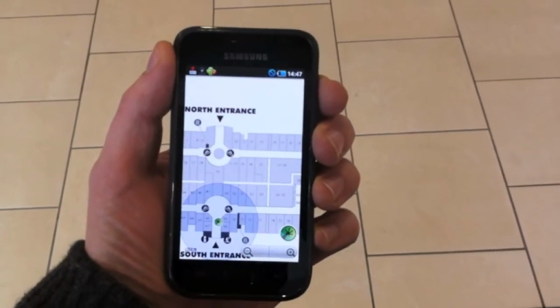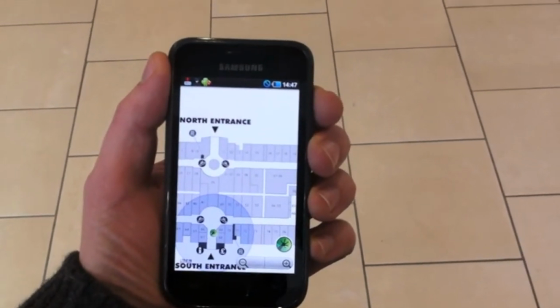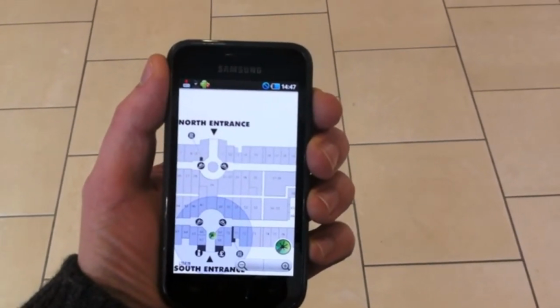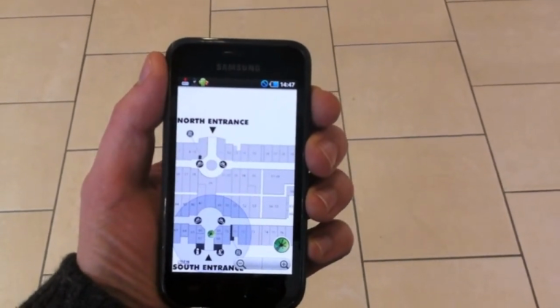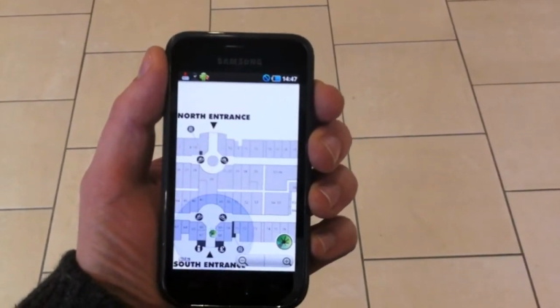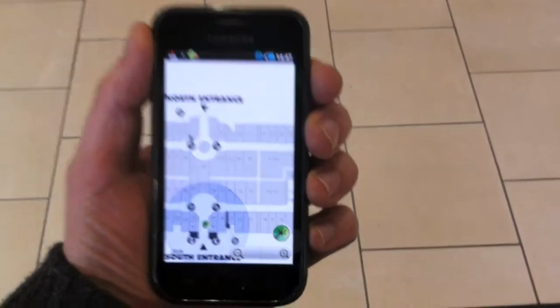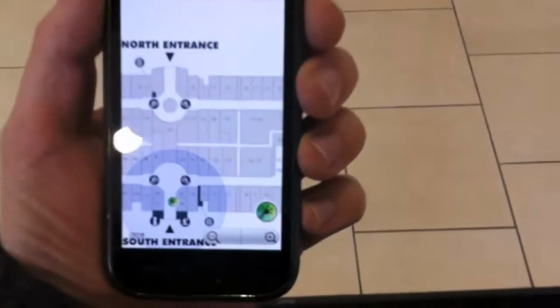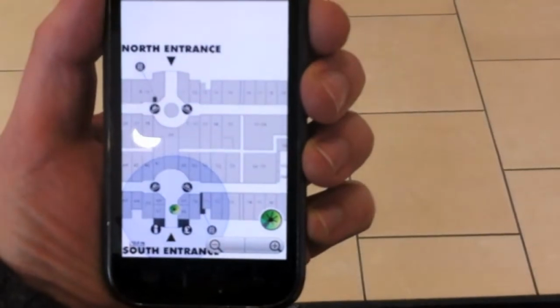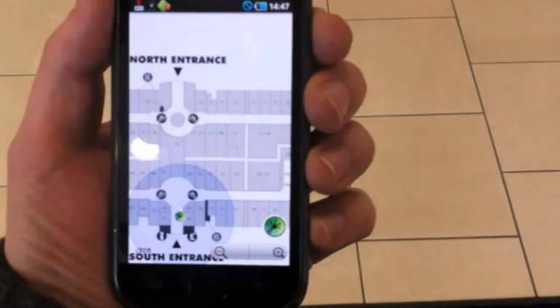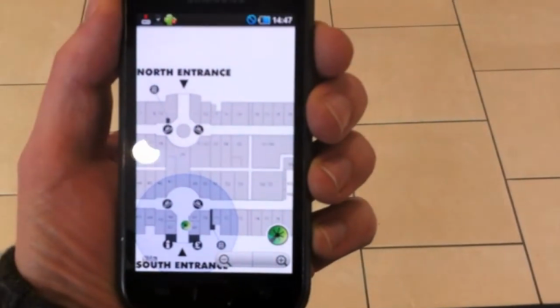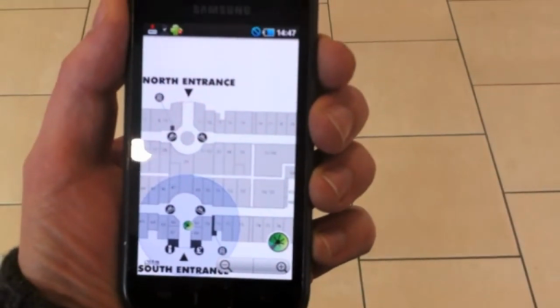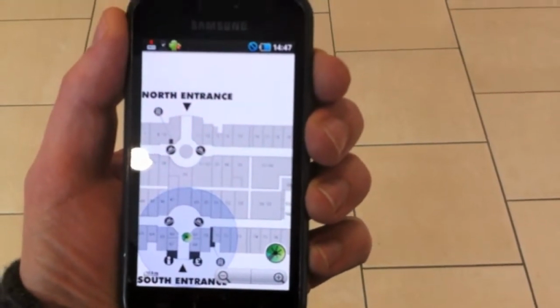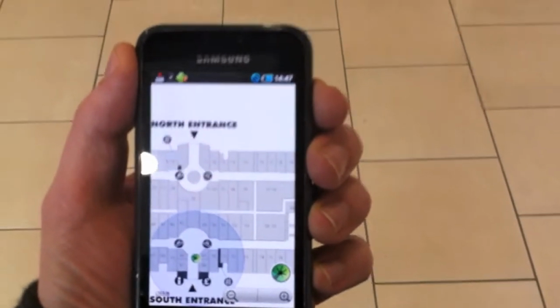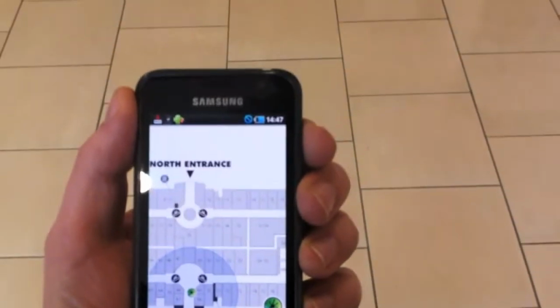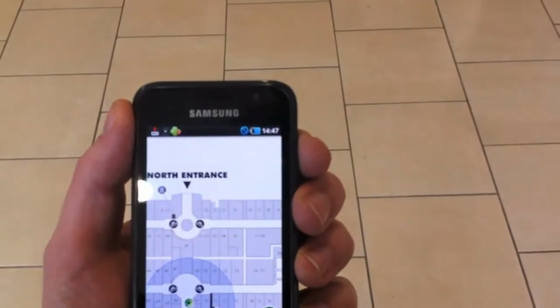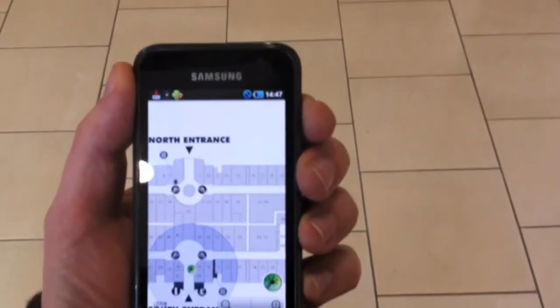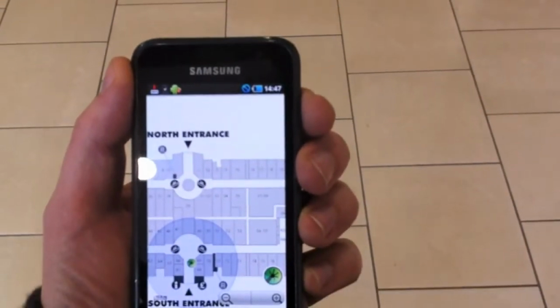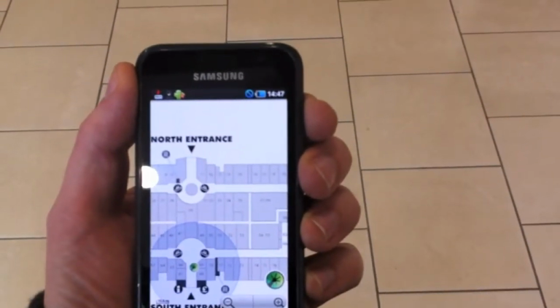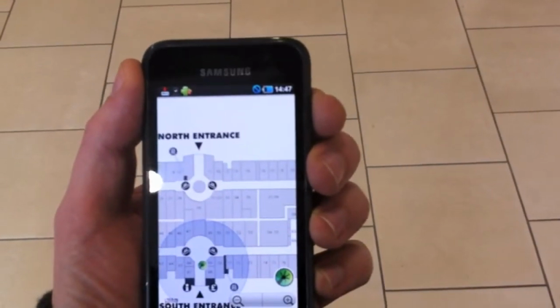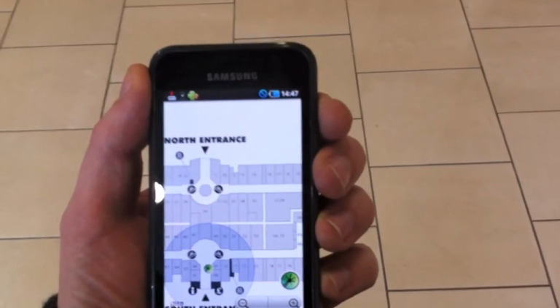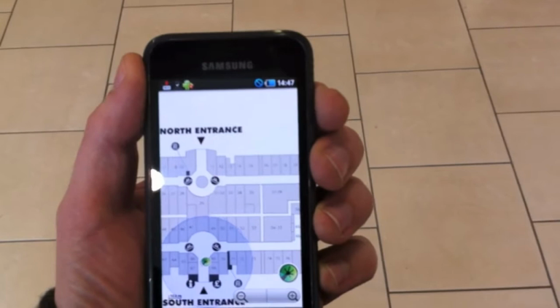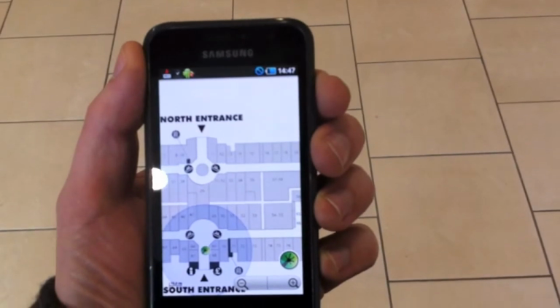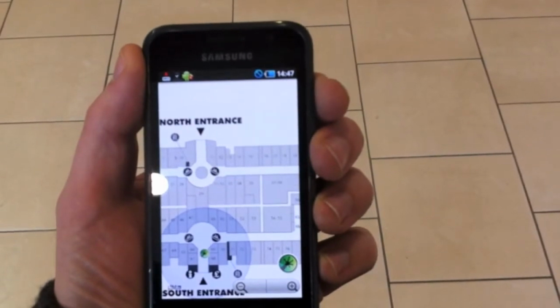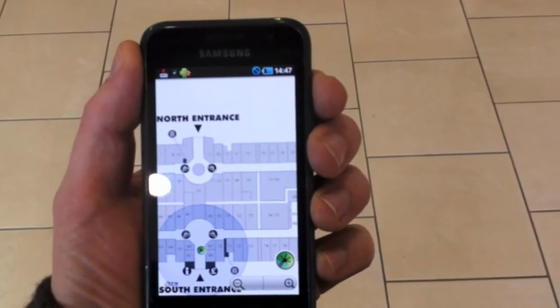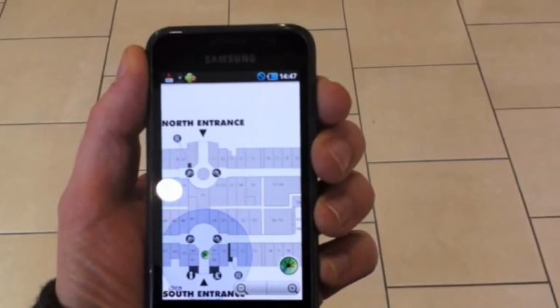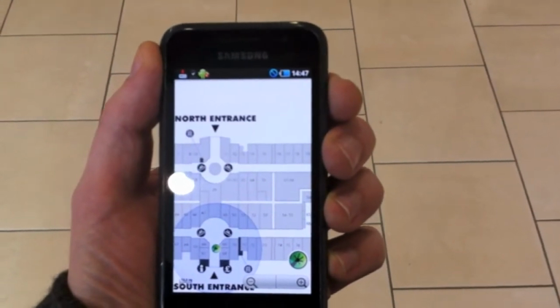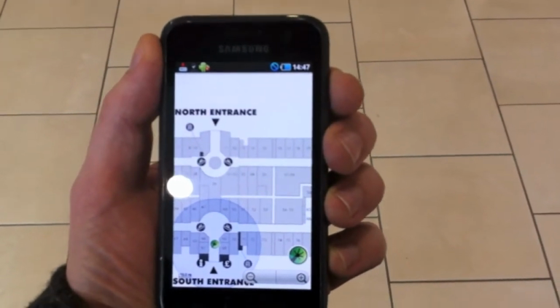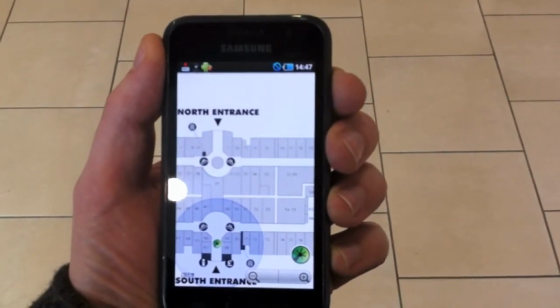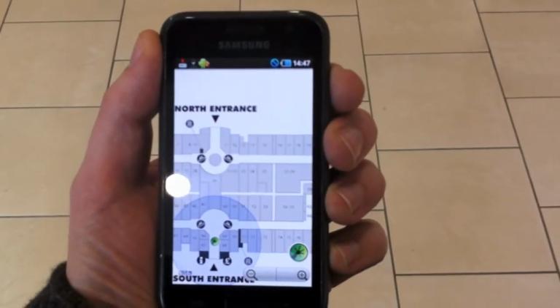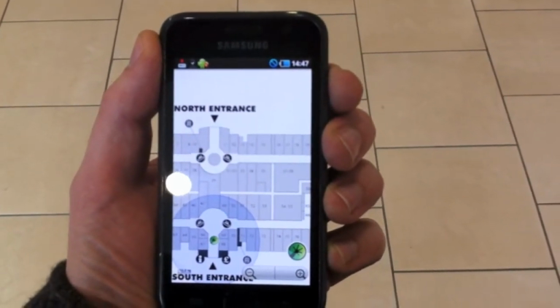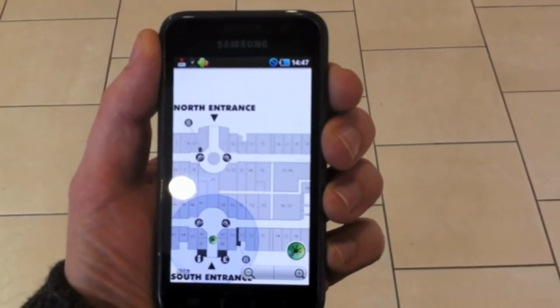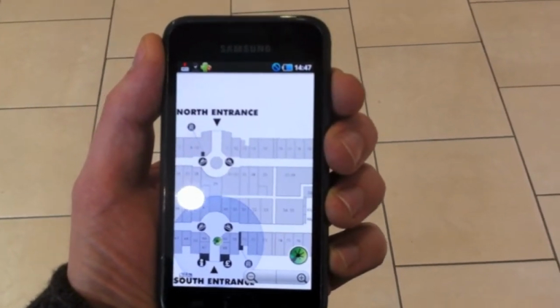I'm currently at the entrance where it's marked me with a green dot. I'm going to walk forward a bit, turn right, and head down the aisle to see how the map updates as I walk along.